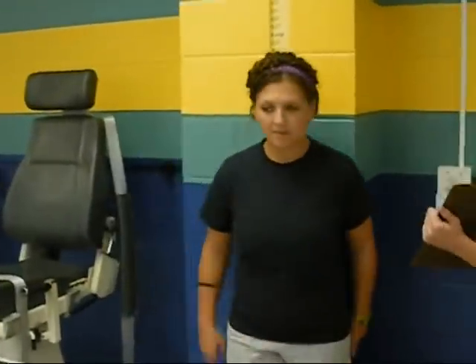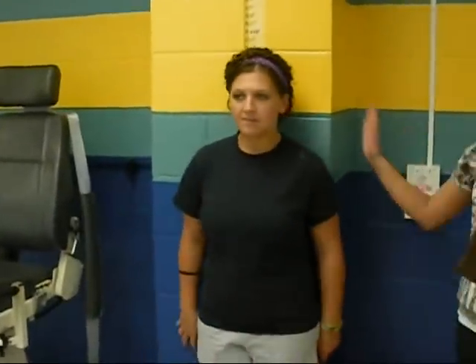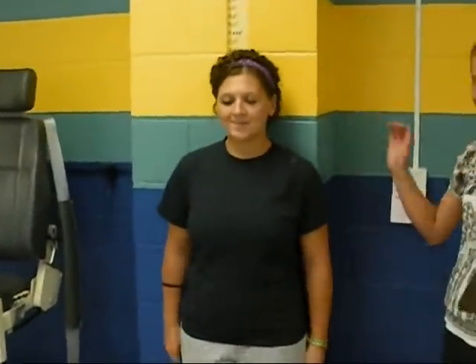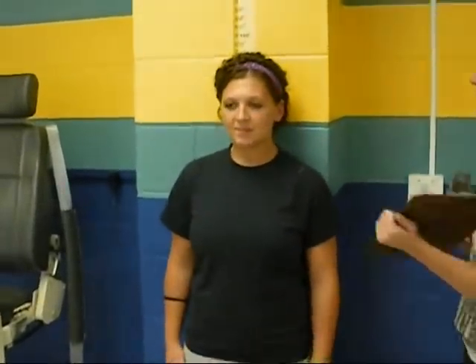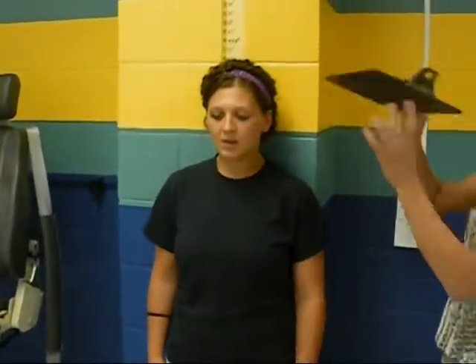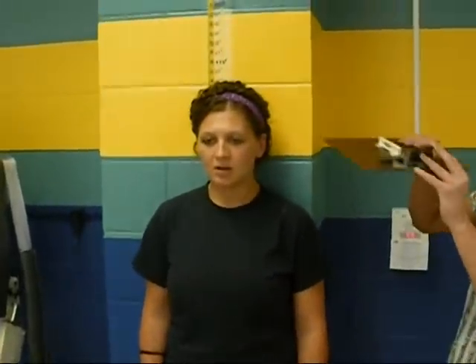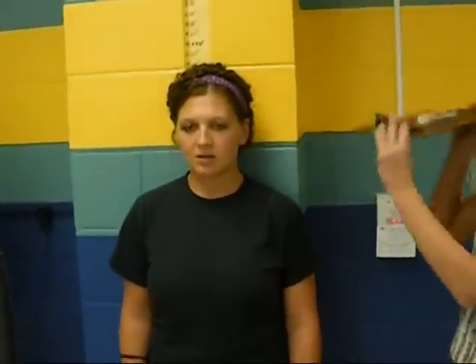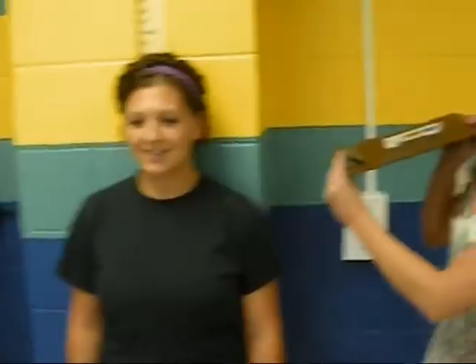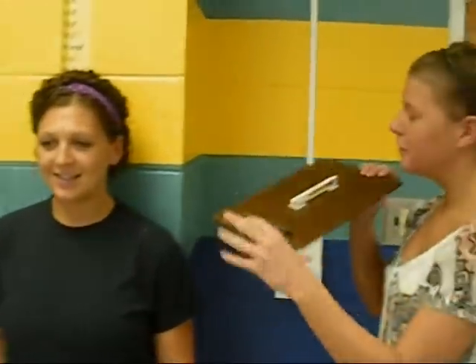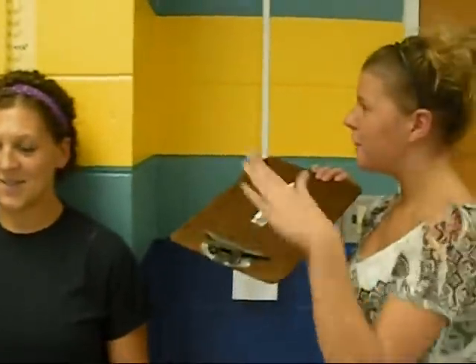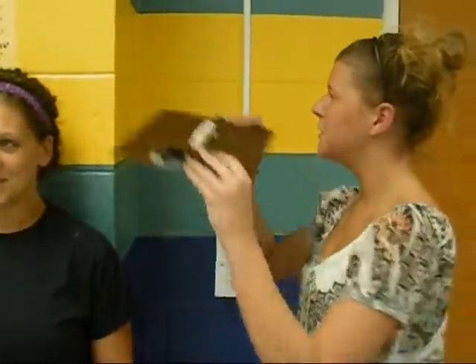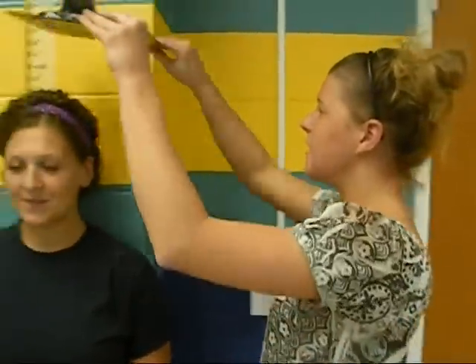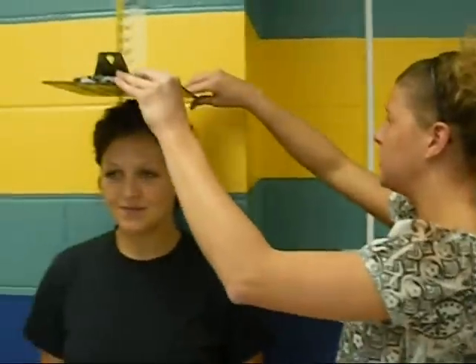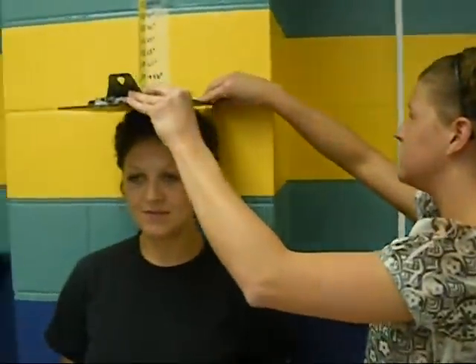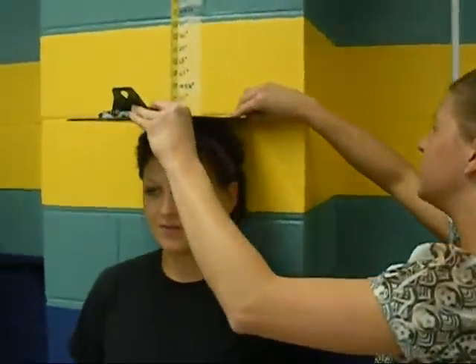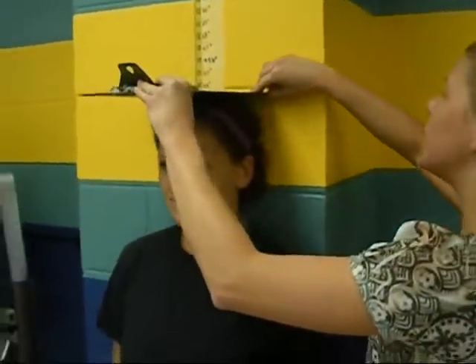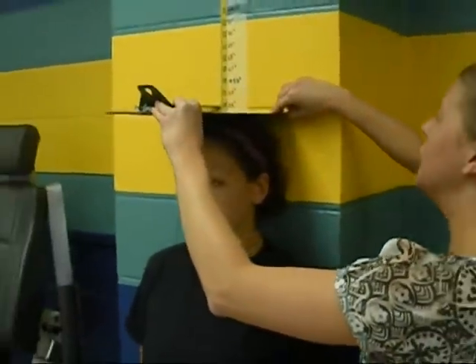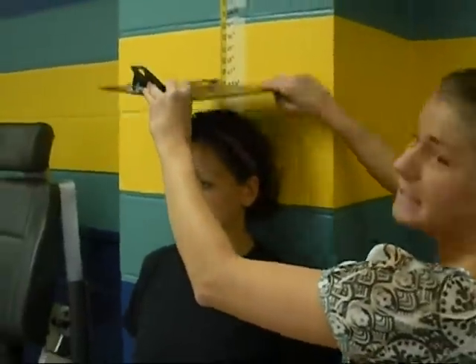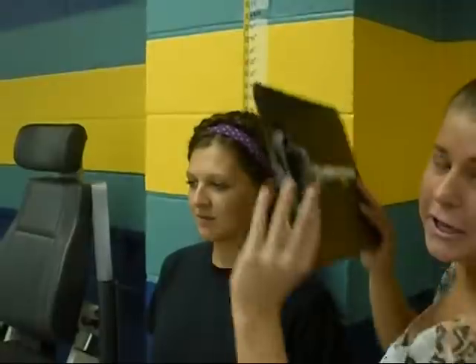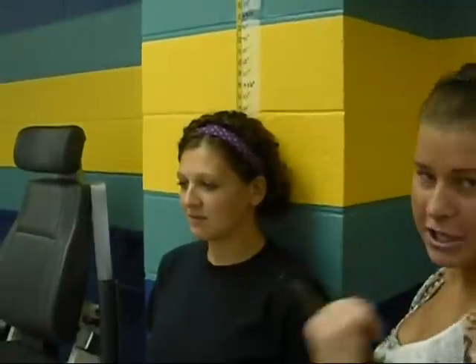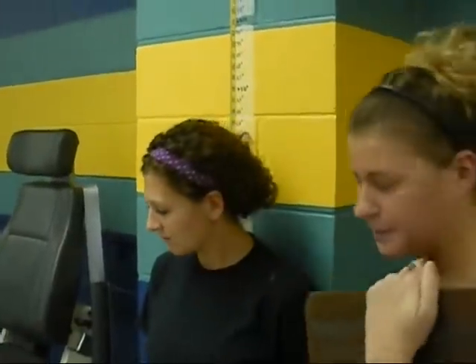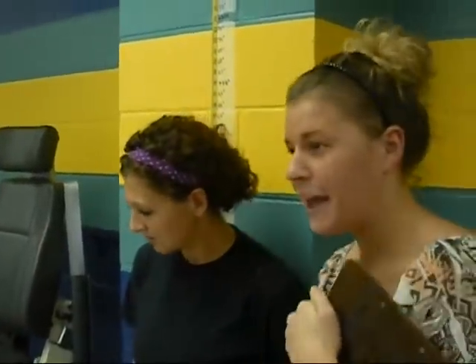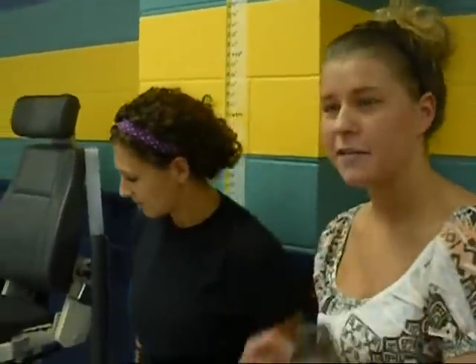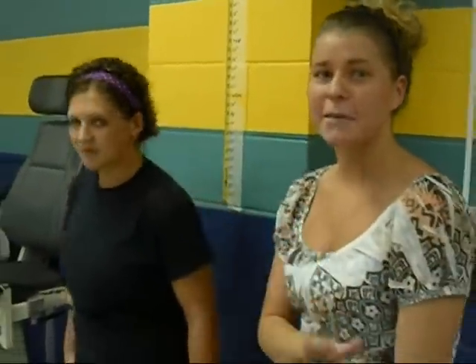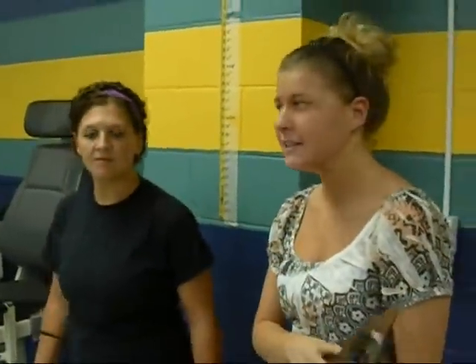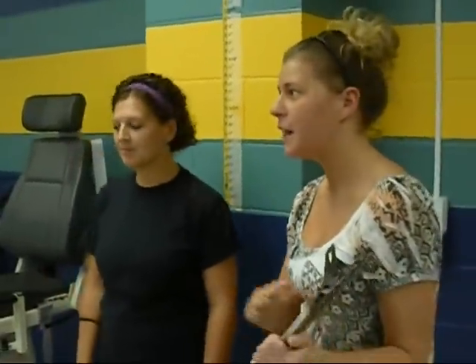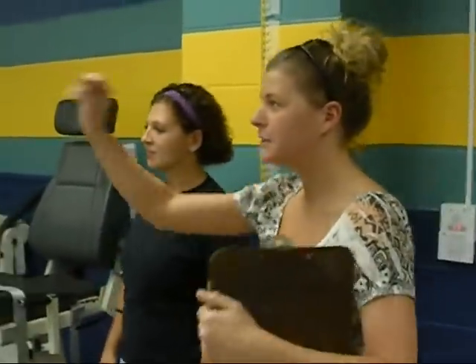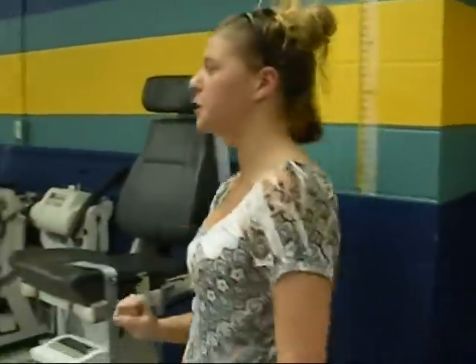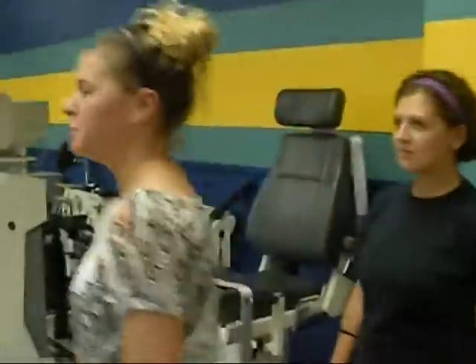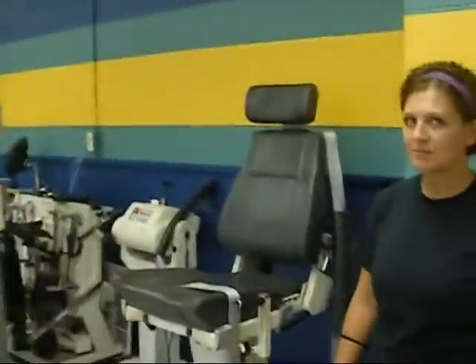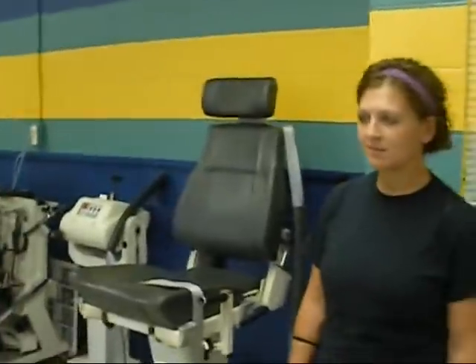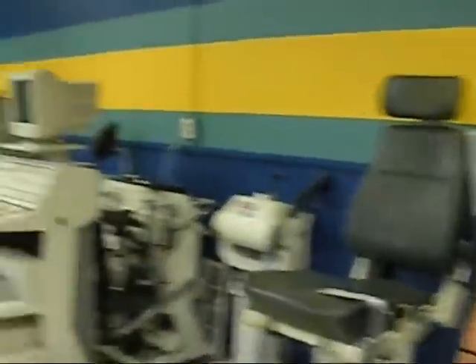Now we are gathering her height. We're using a clipboard with a little level so we know it's accurate. Her height is 63 inches. Now that we have collected the basic data, we're going to show you how to work the equation.